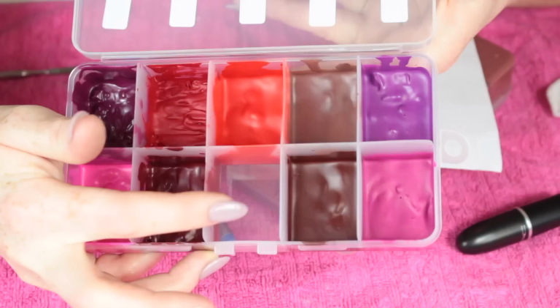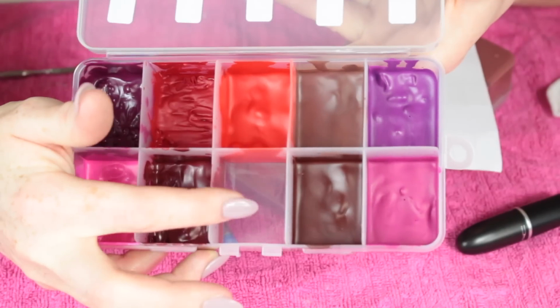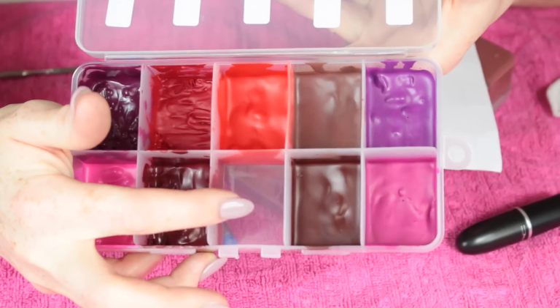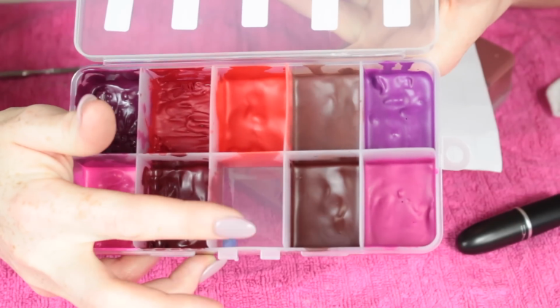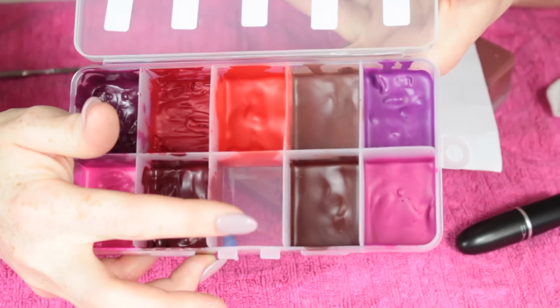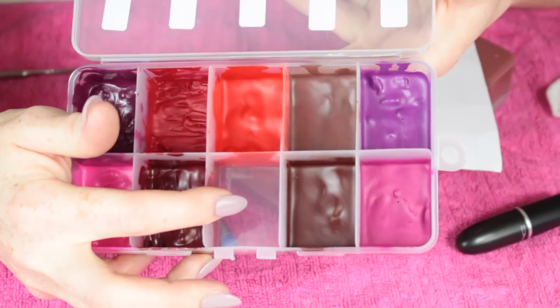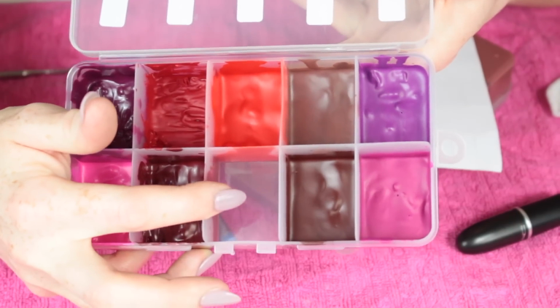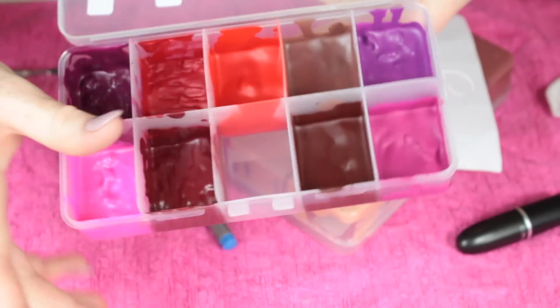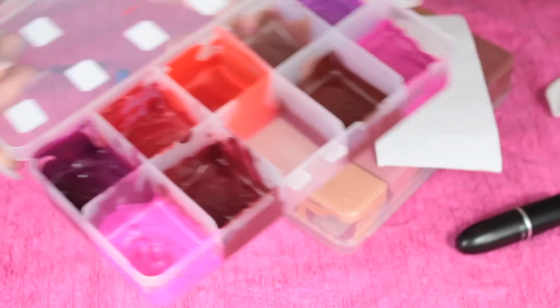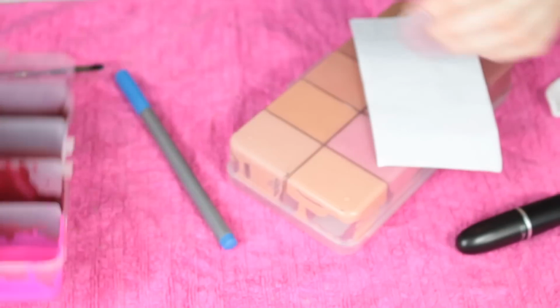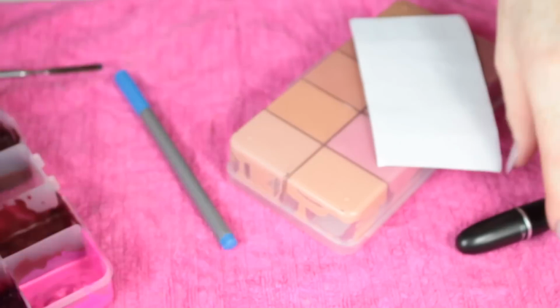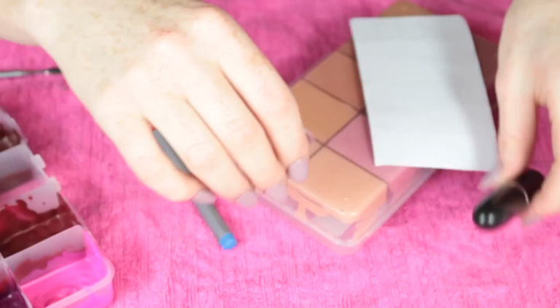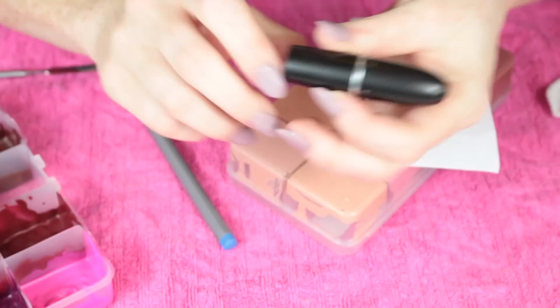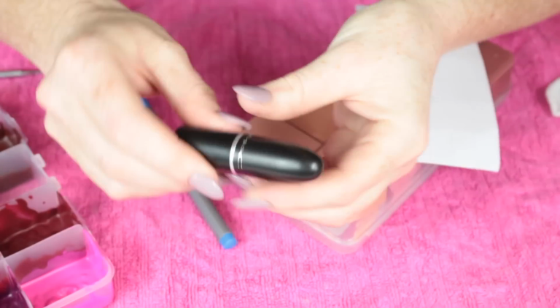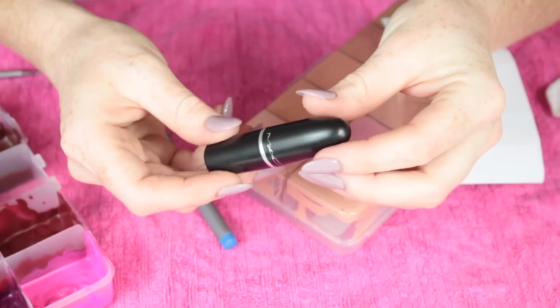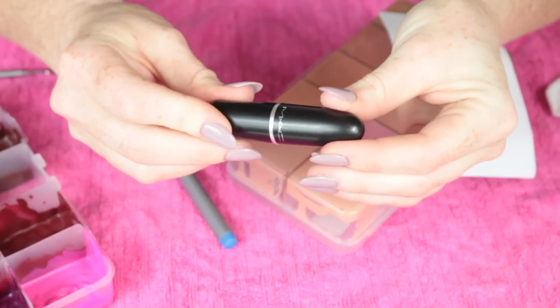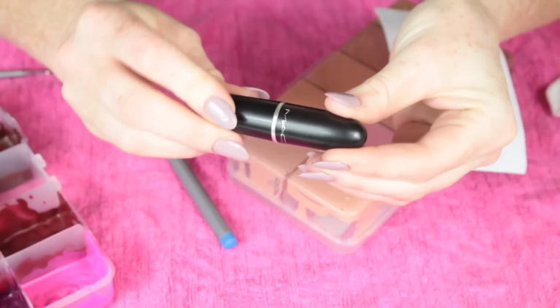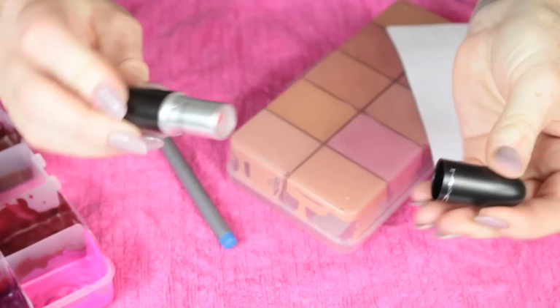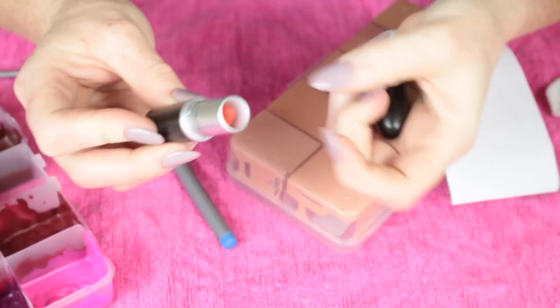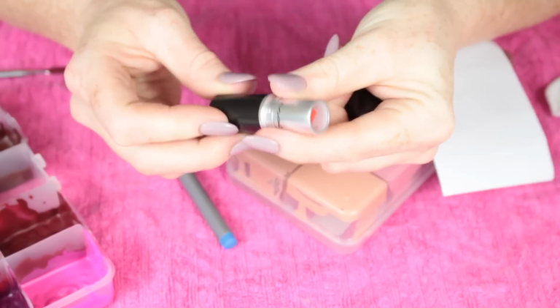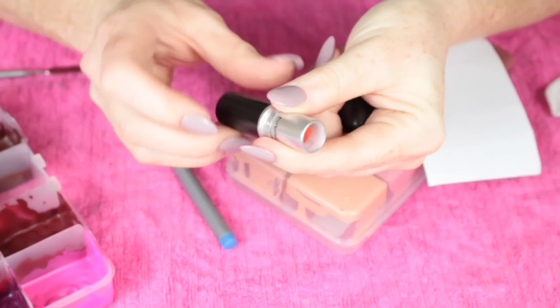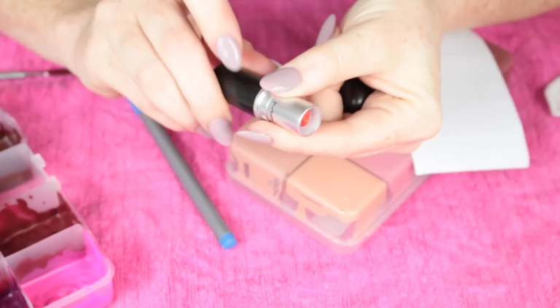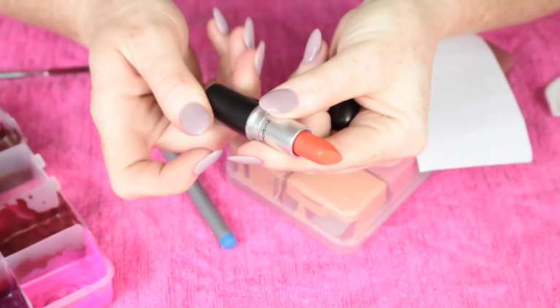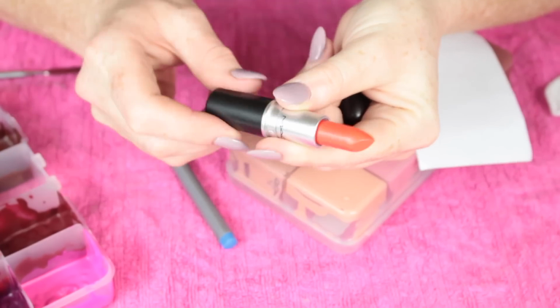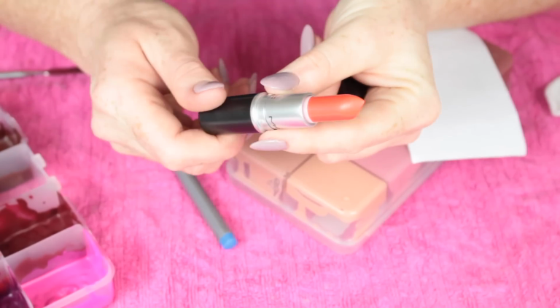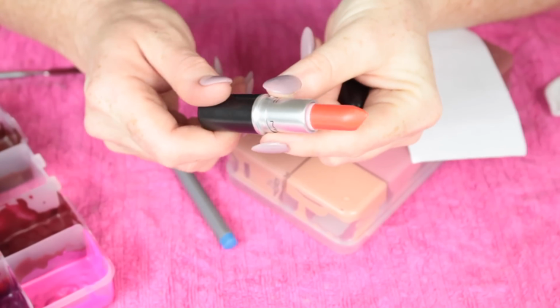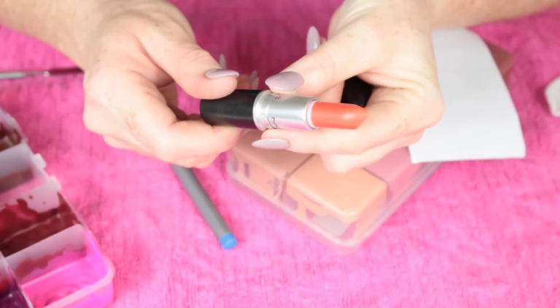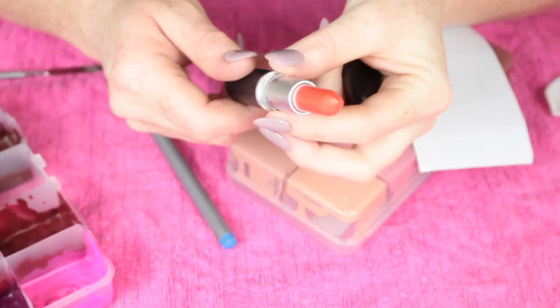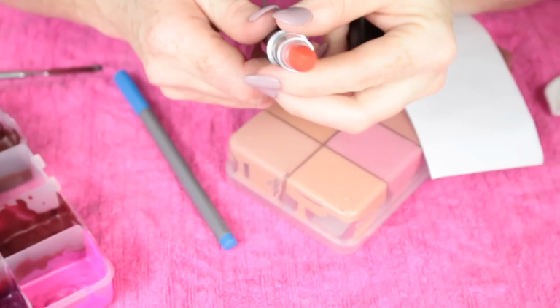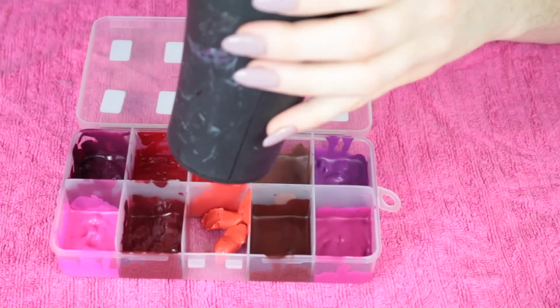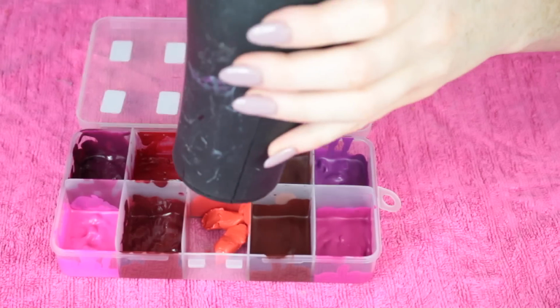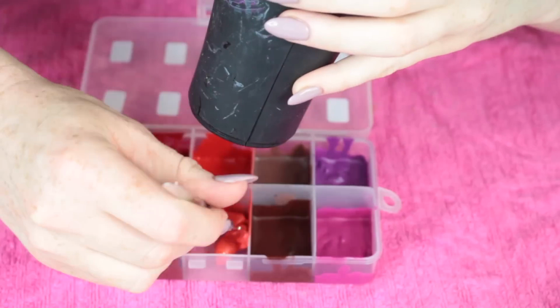I was left with one empty space, so I had to go and buy another lipstick just to fill this palette for the purpose of this video.